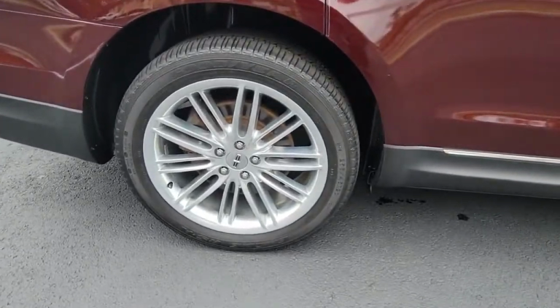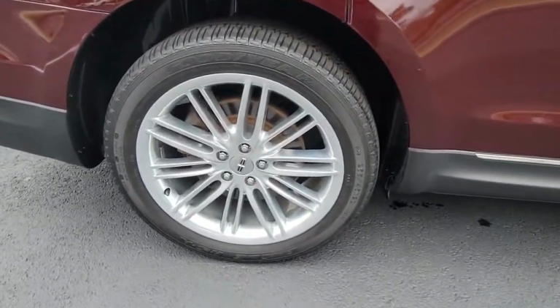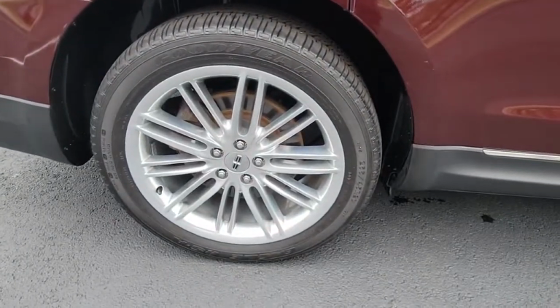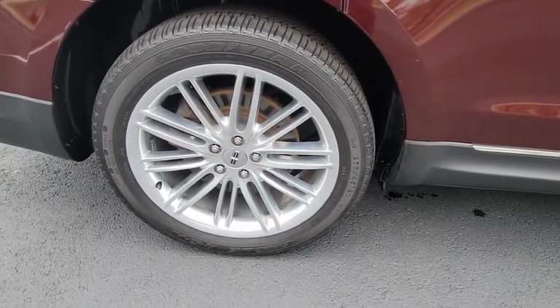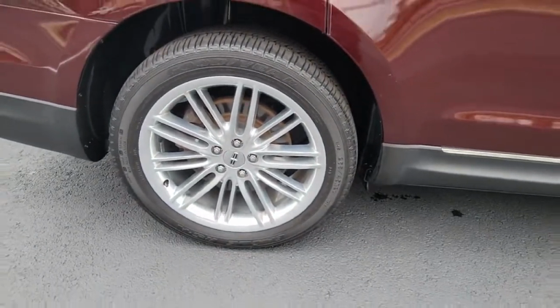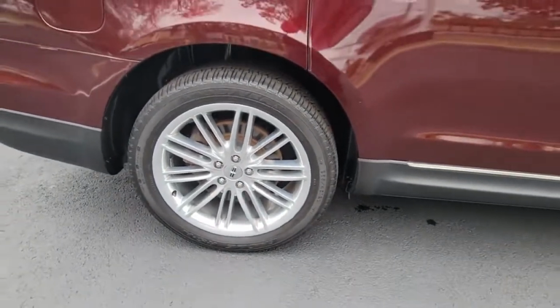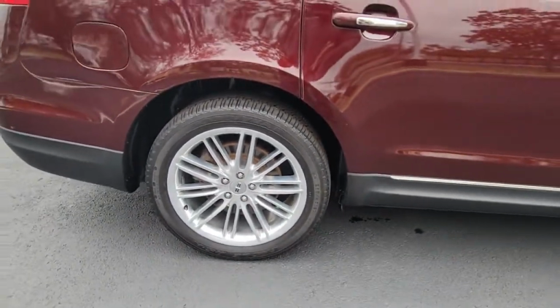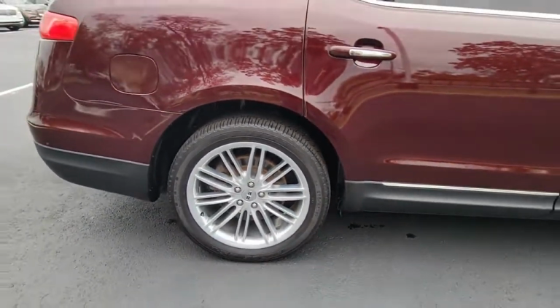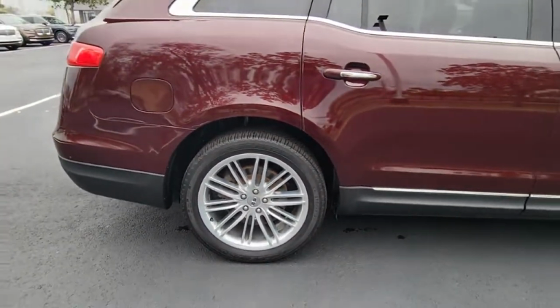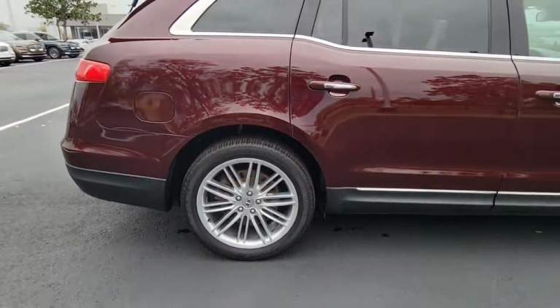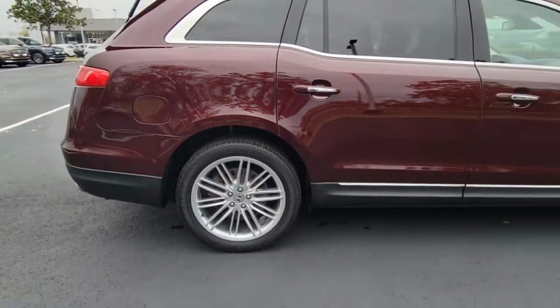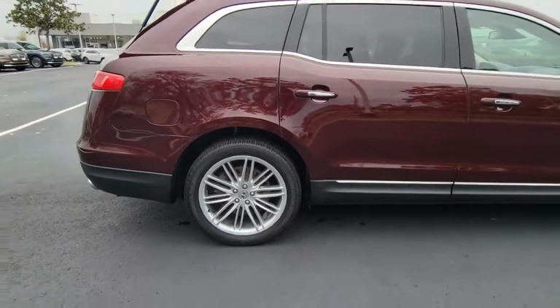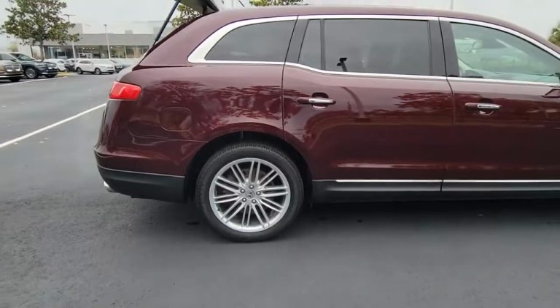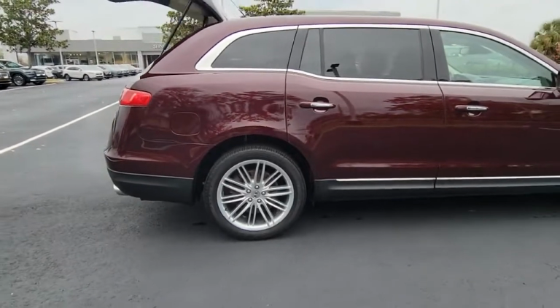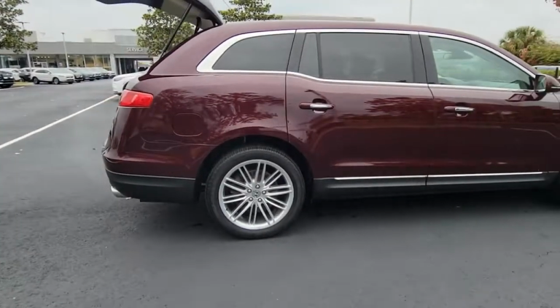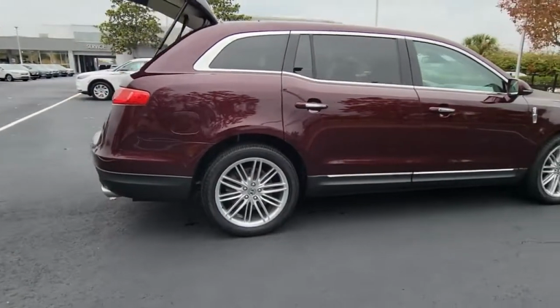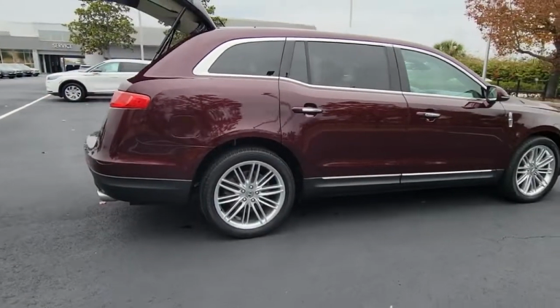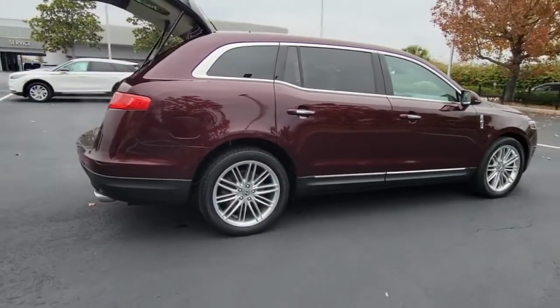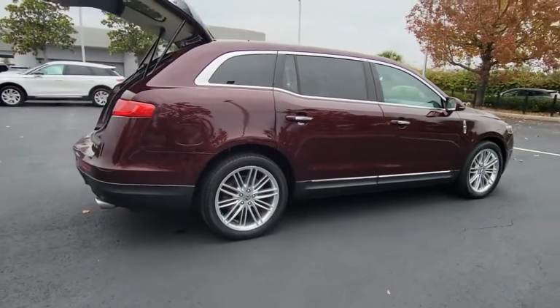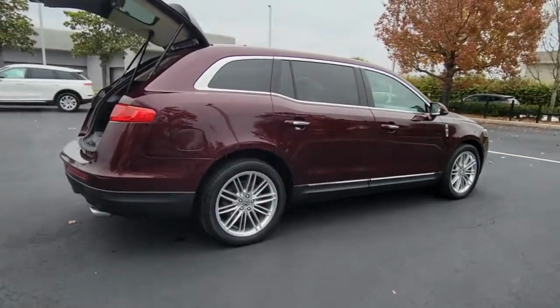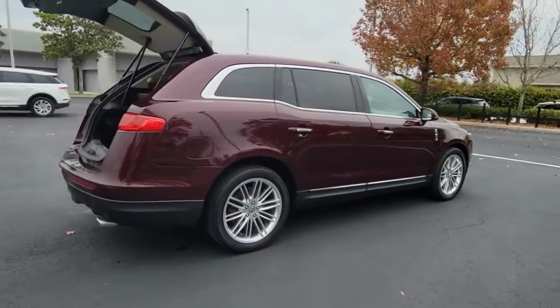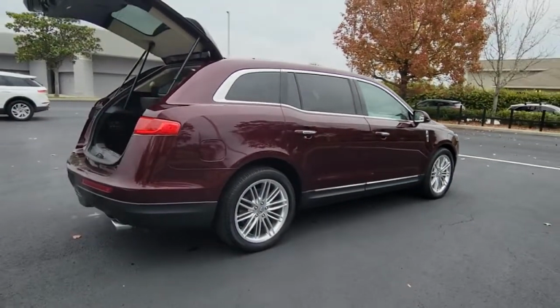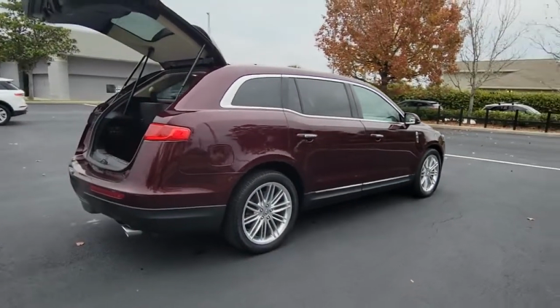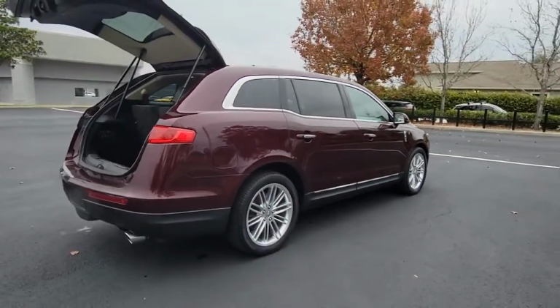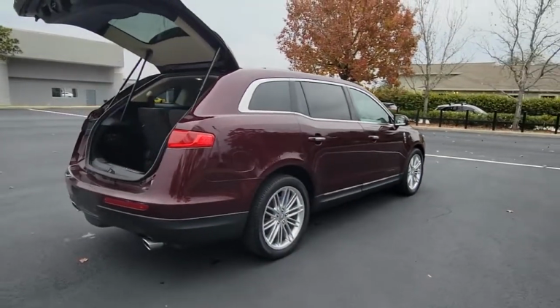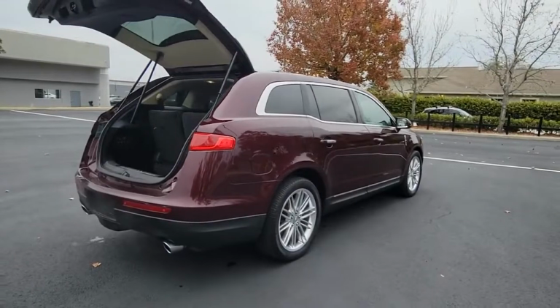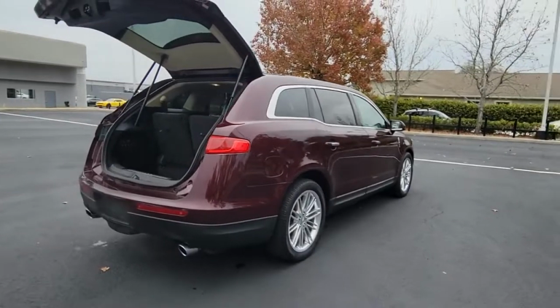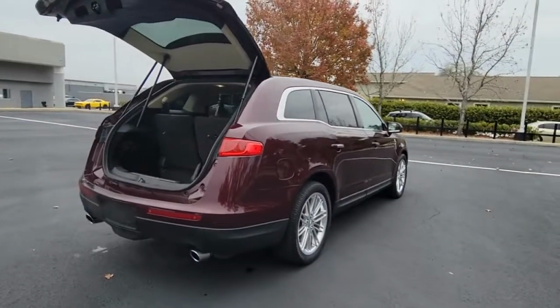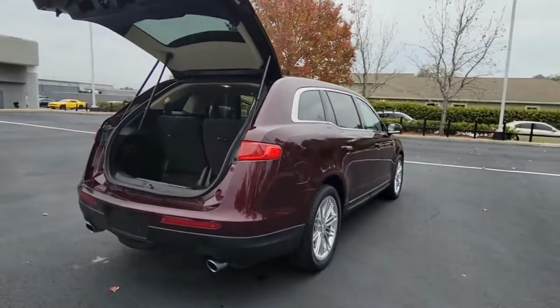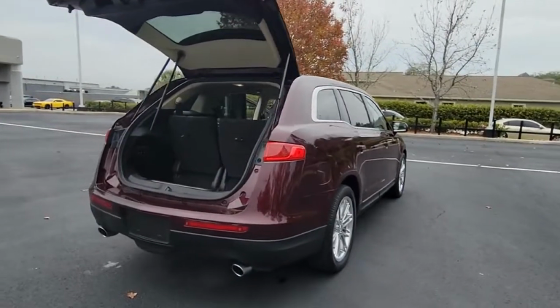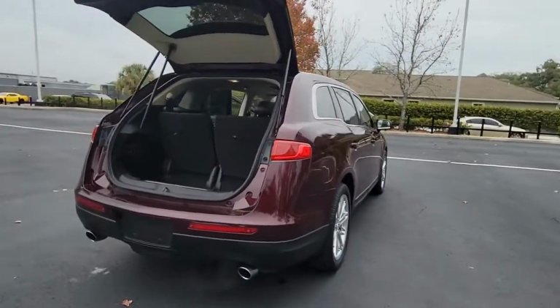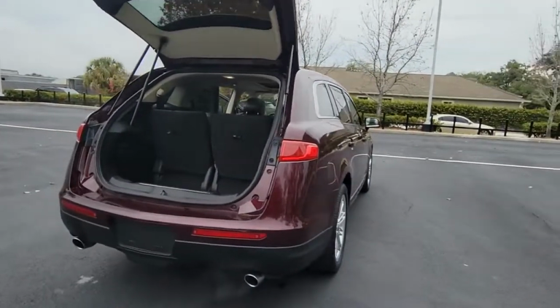With three-row seating, all-wheel drive, a host of passenger amenities, and the latest safety and connectivity tech, this vehicle delivers peace of mind, luxury, and powerful performance.